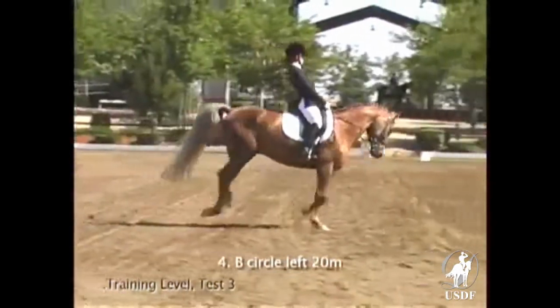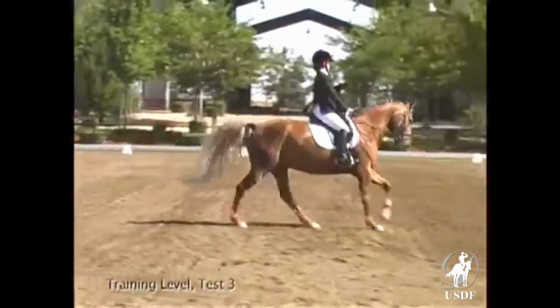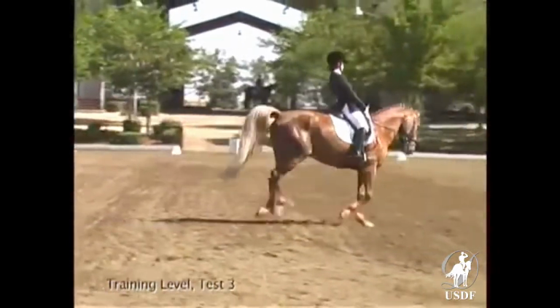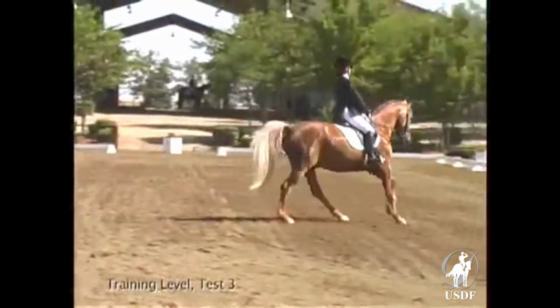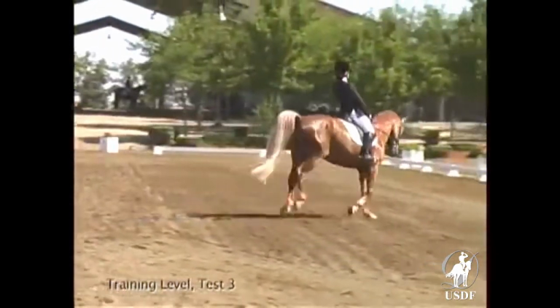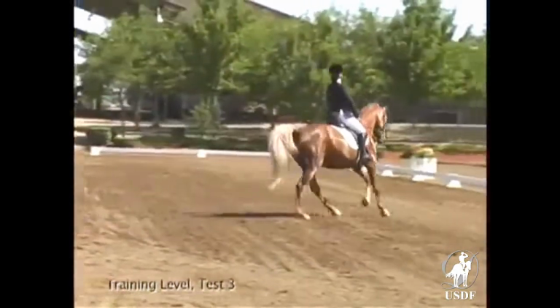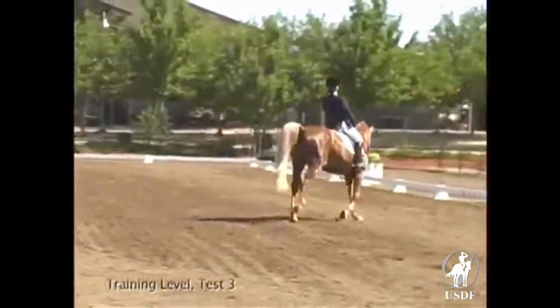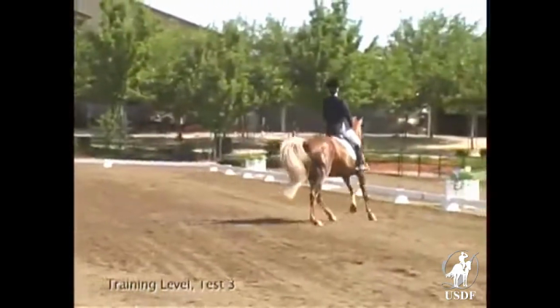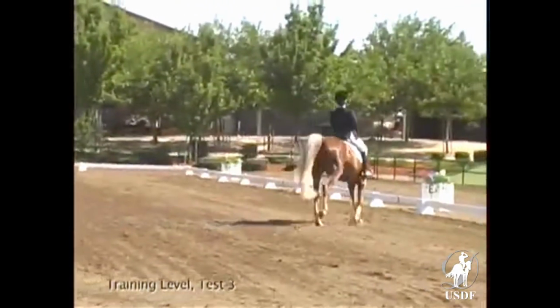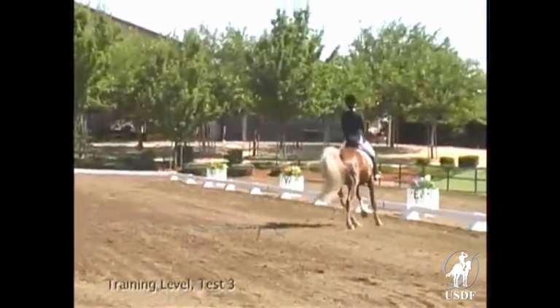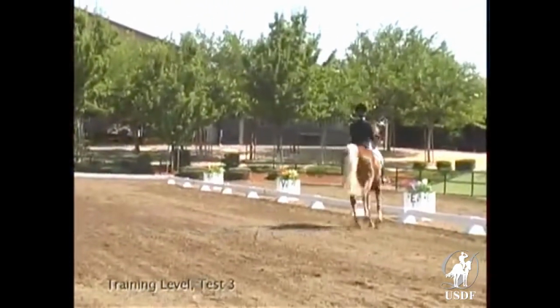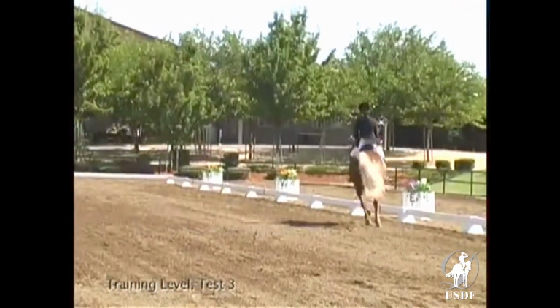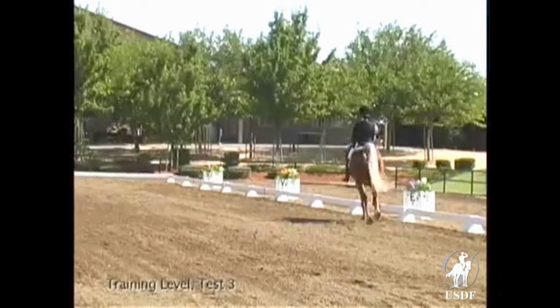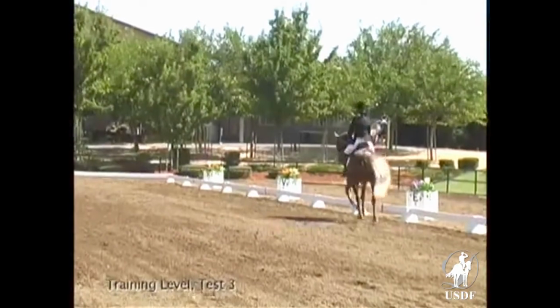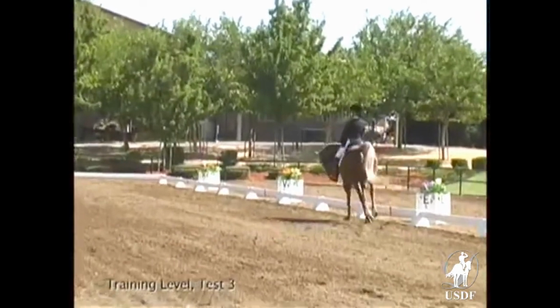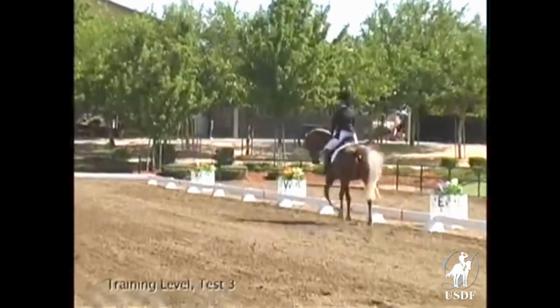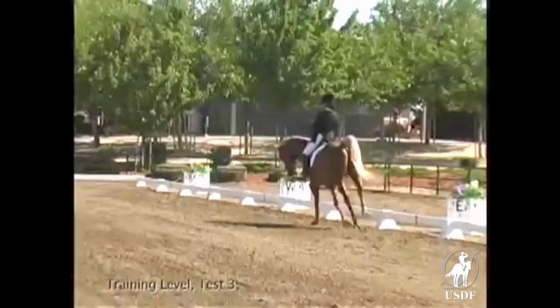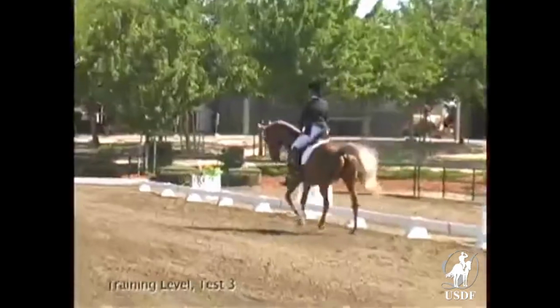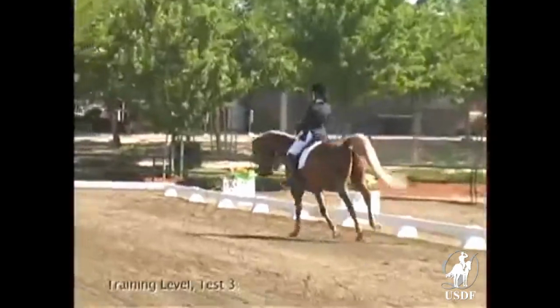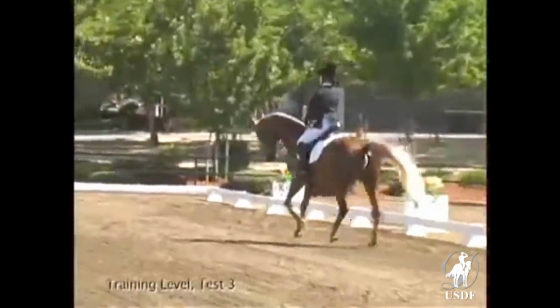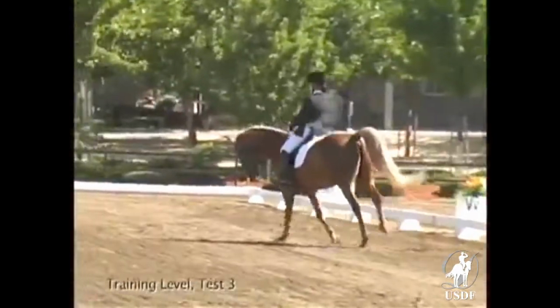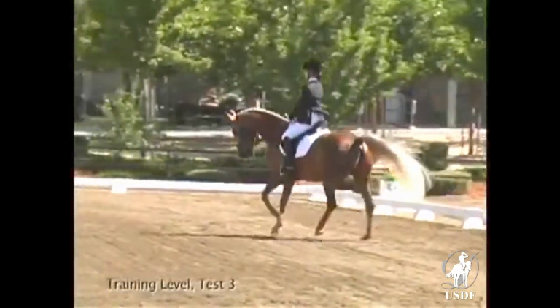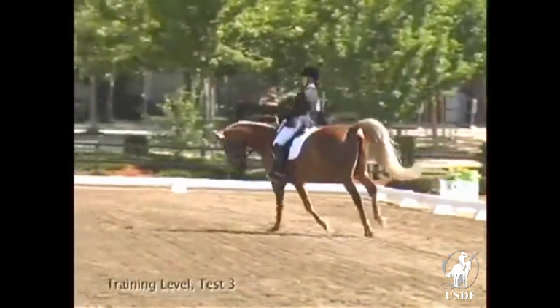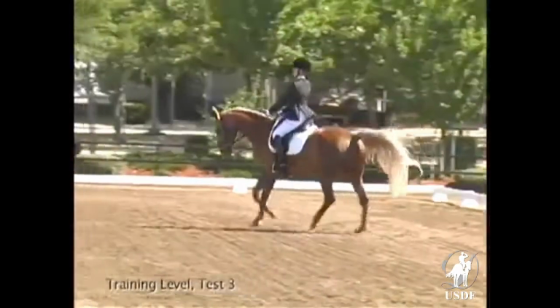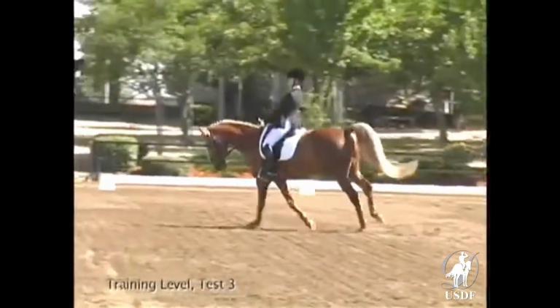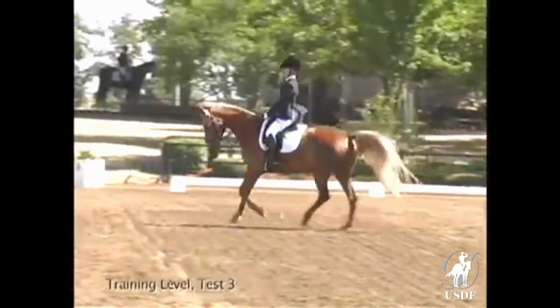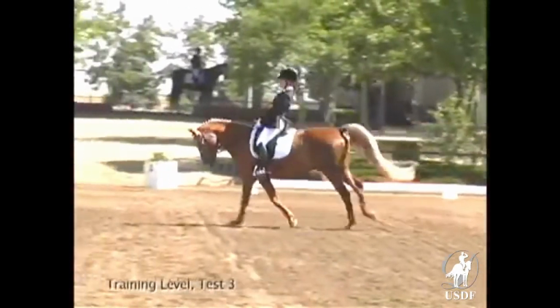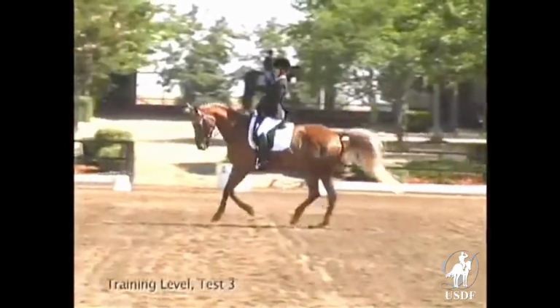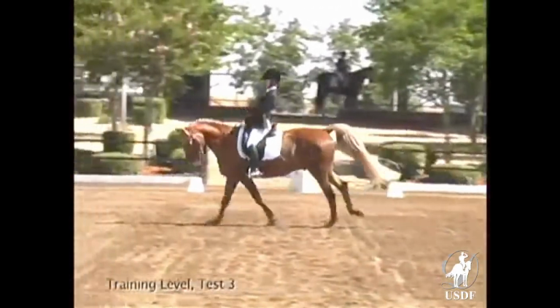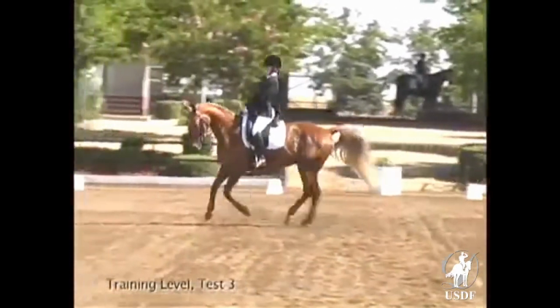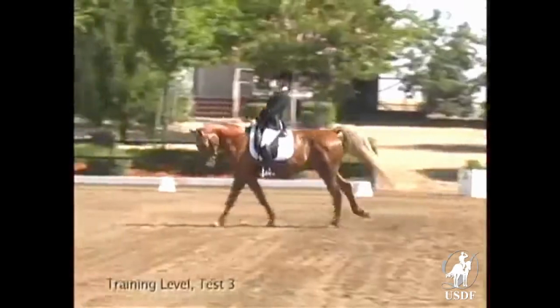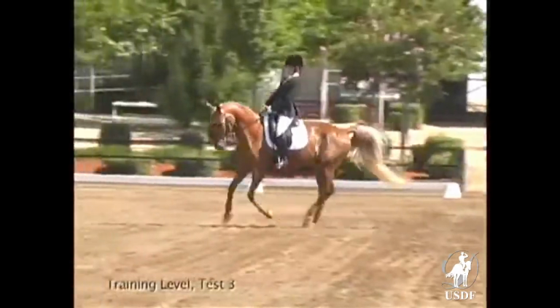The circle at B showed balance, but it could be a little more consistent in keeping the nose in front of the vertical. Good geometry.